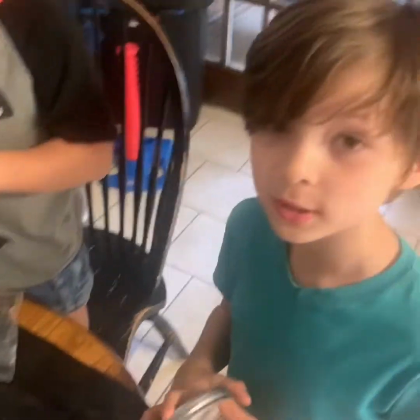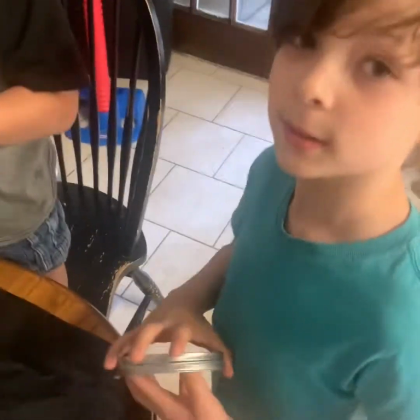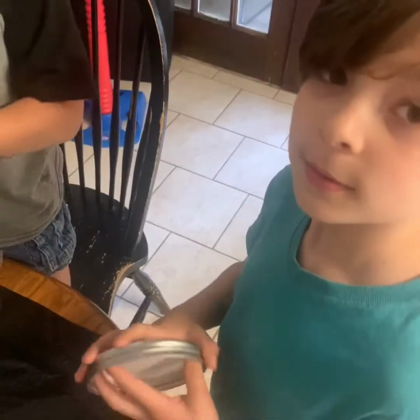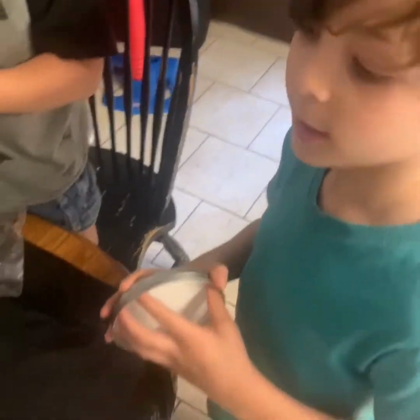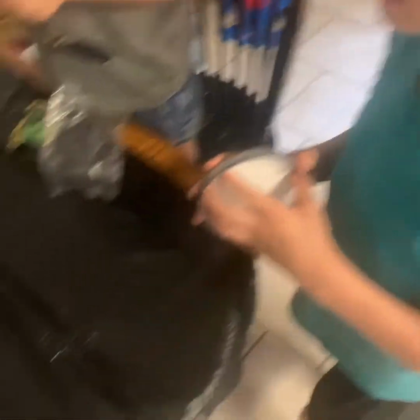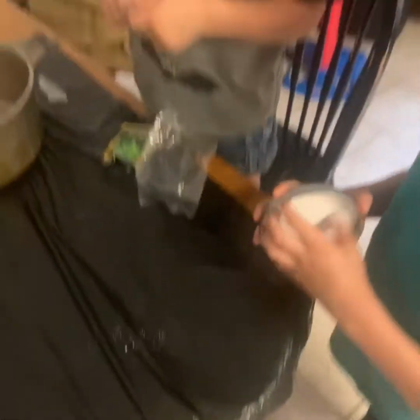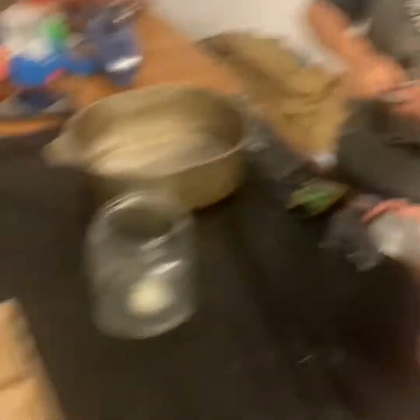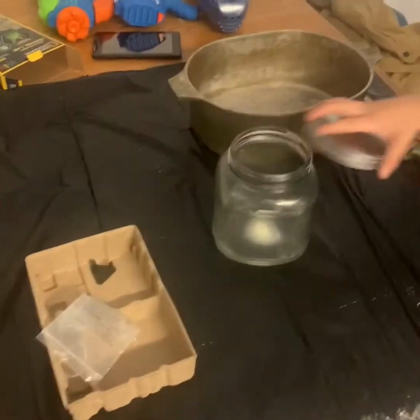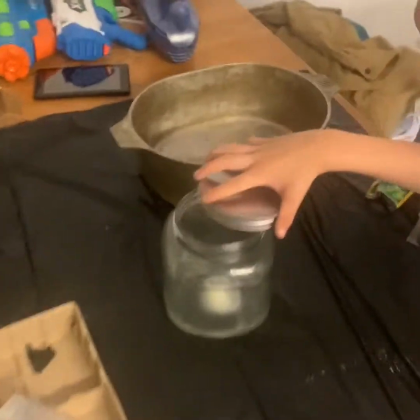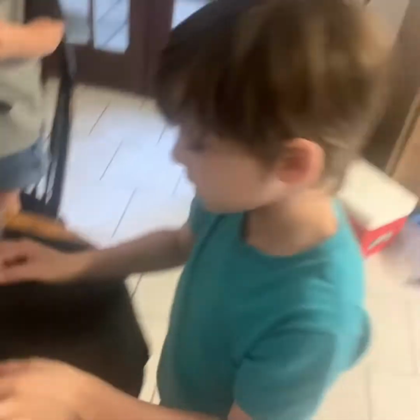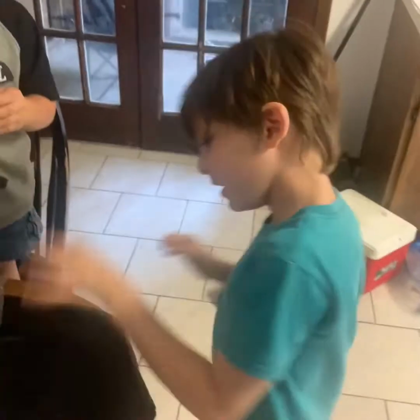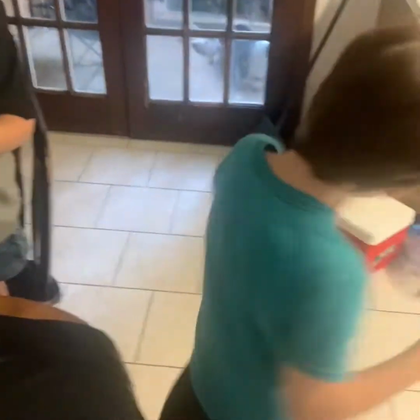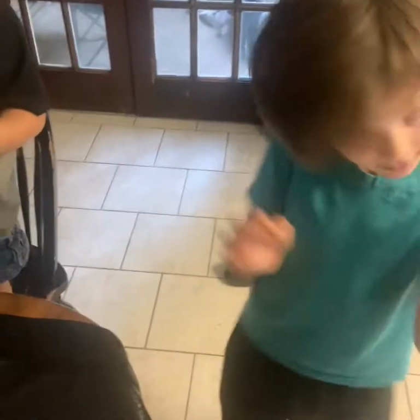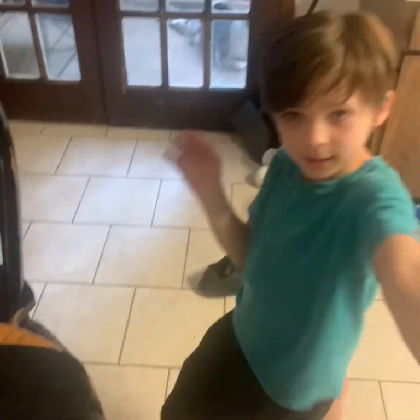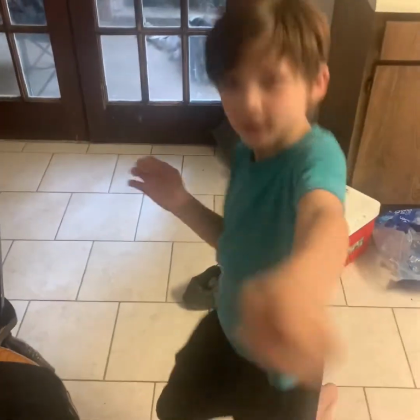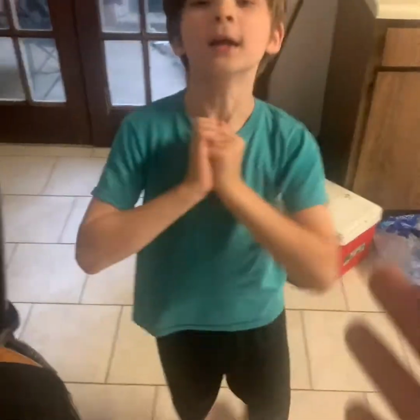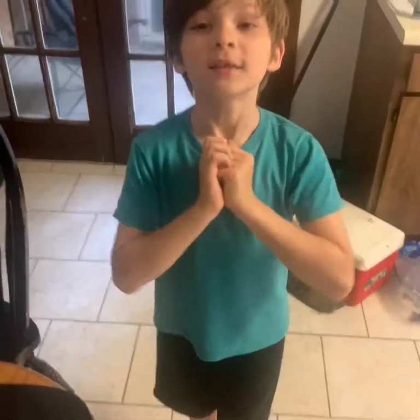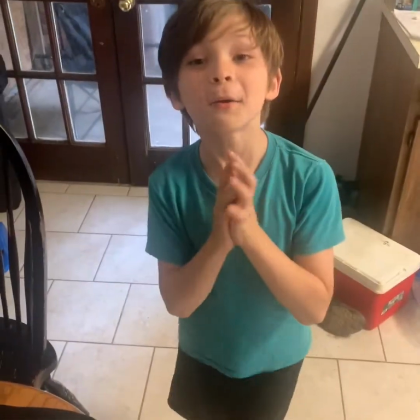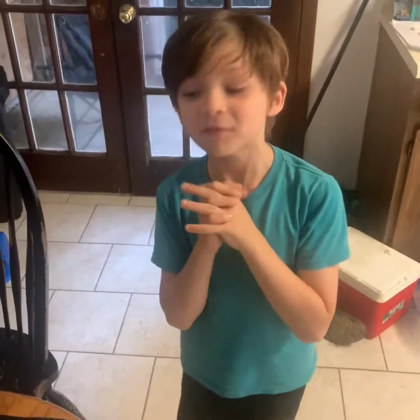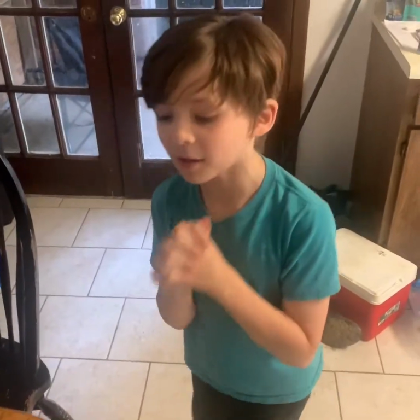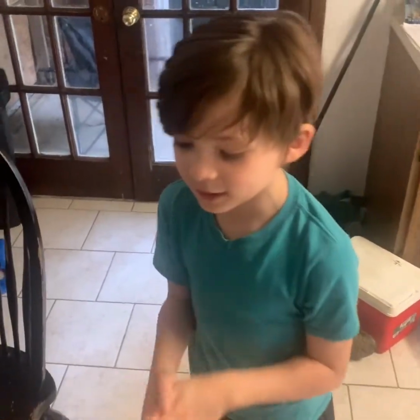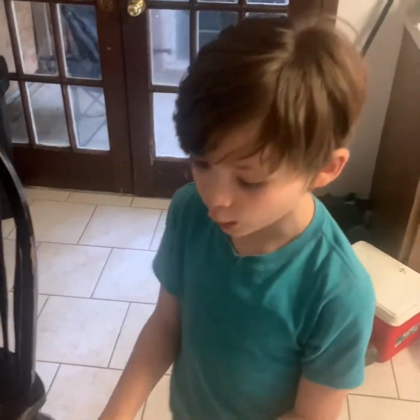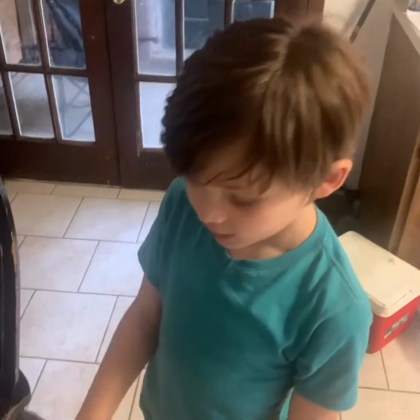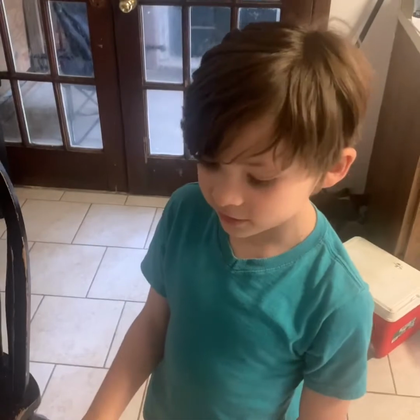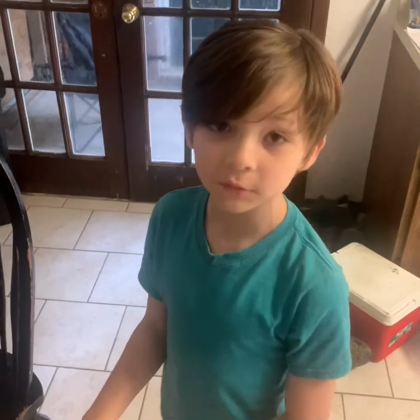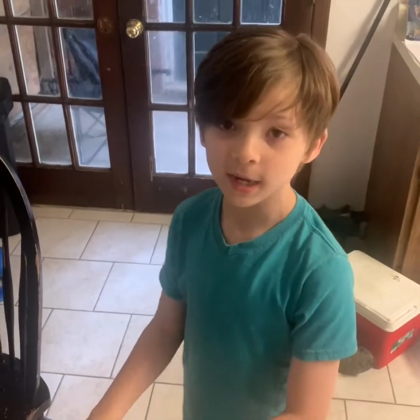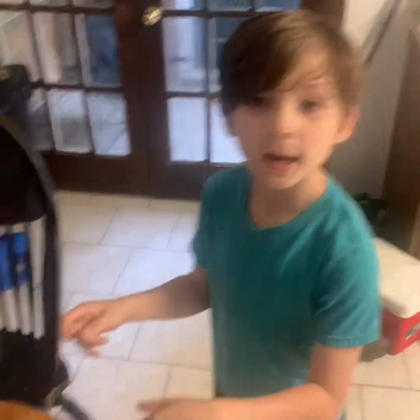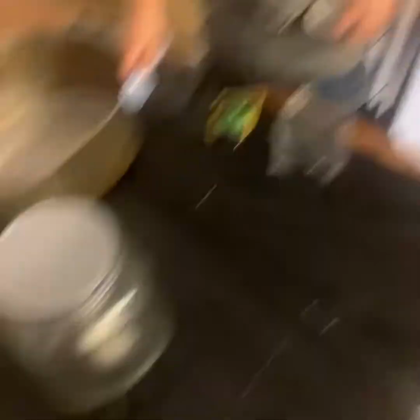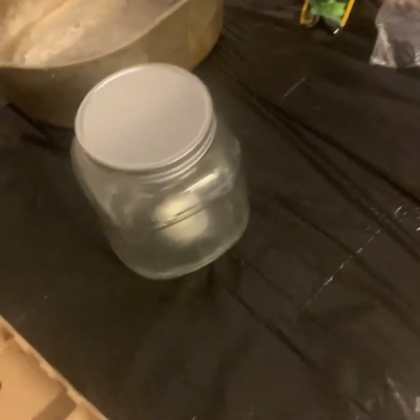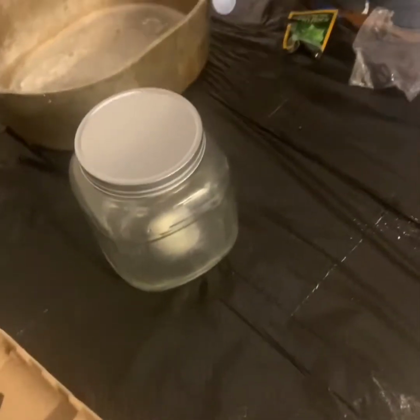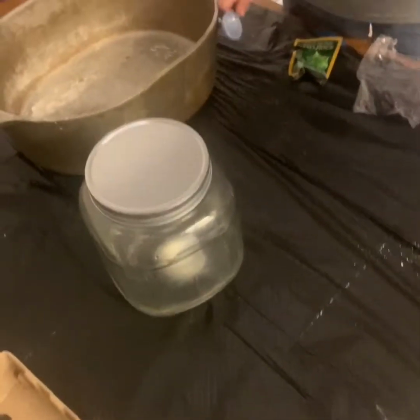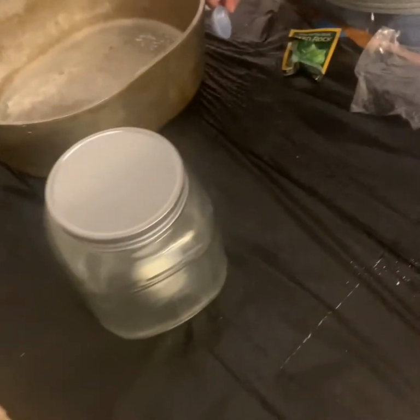Now we're going to put the lid on and let it sit for 24 hours. Then take the lid off, and it will sit for 7 to 12 days until it's ready. We'll be back.